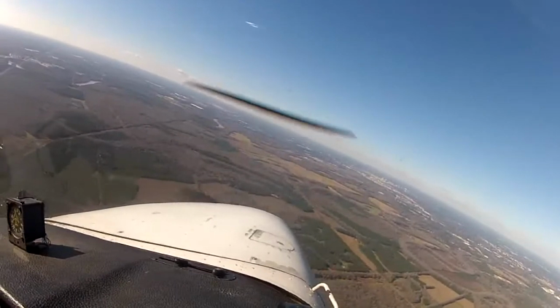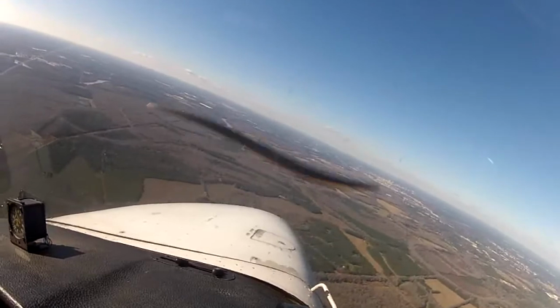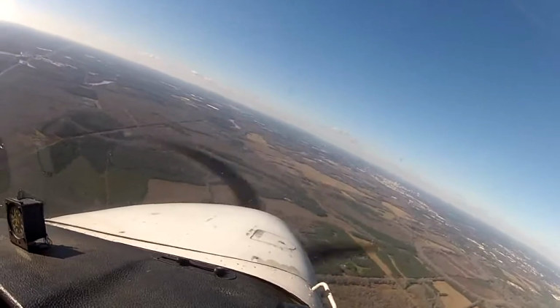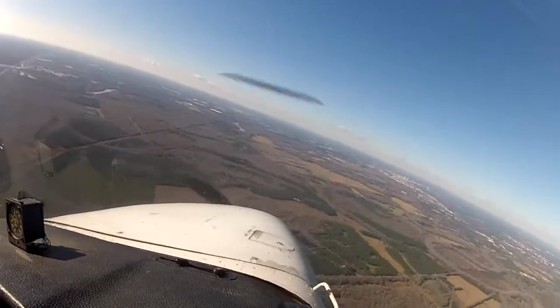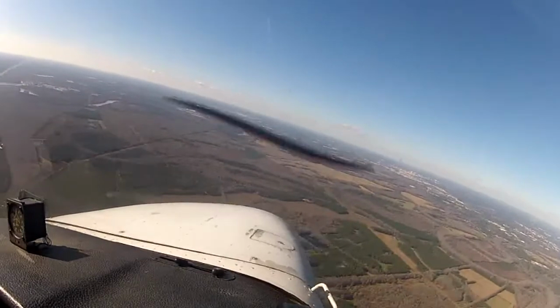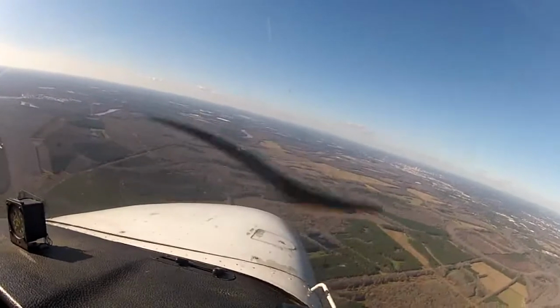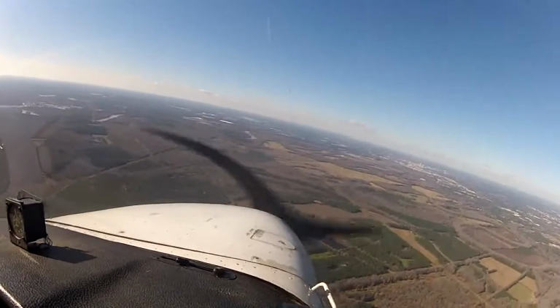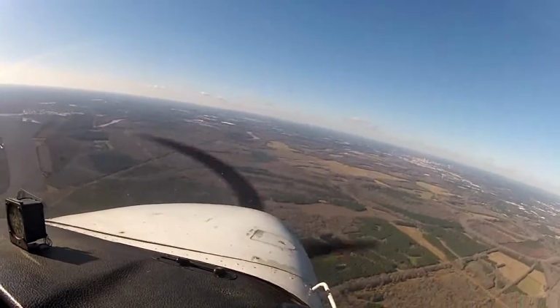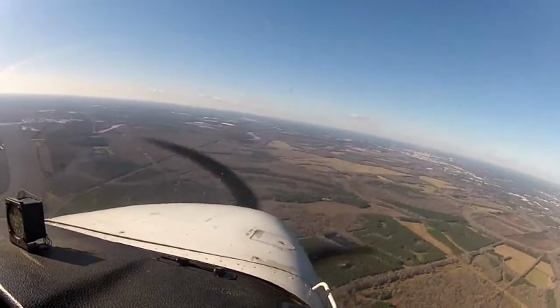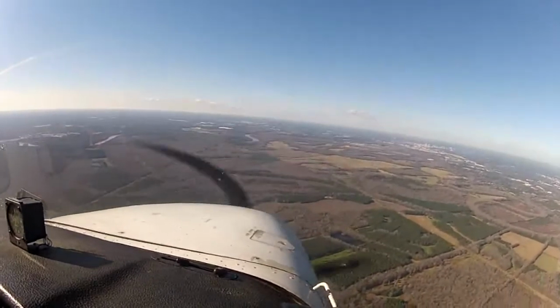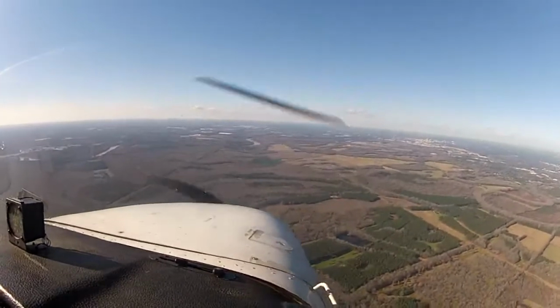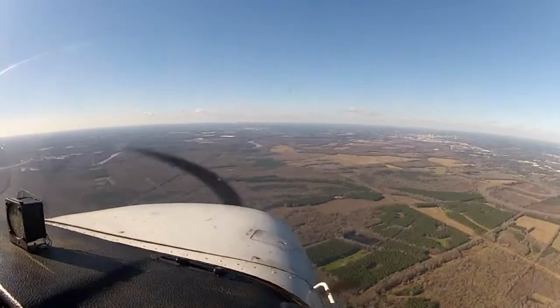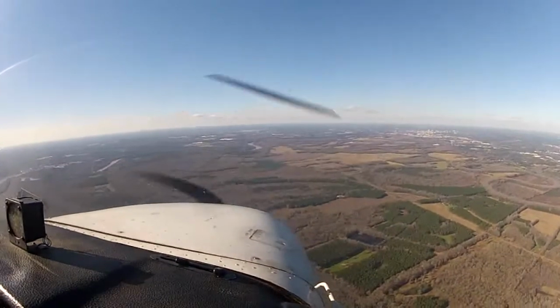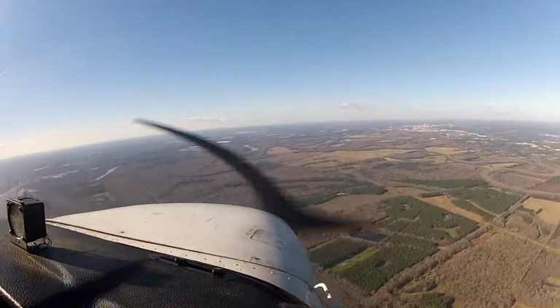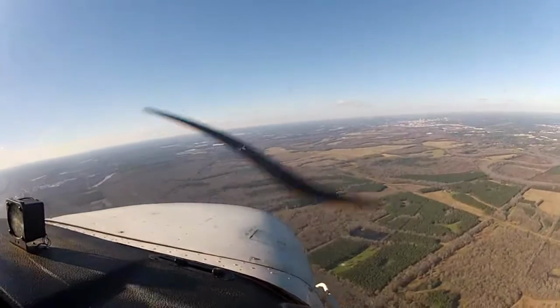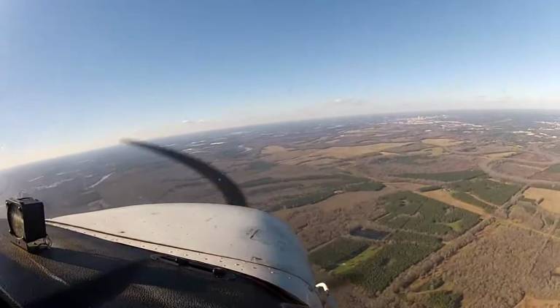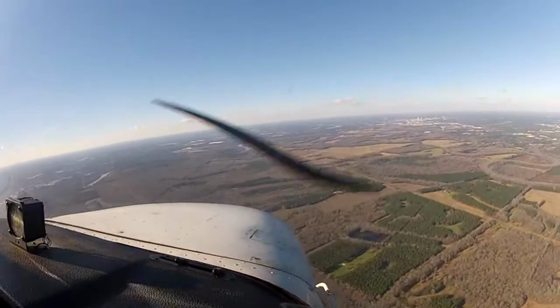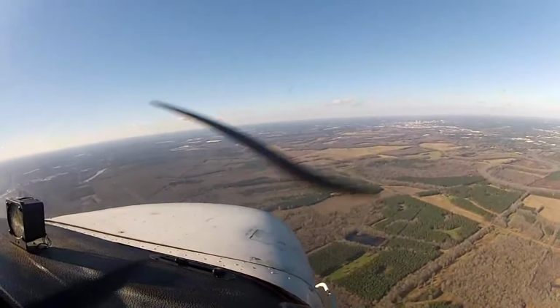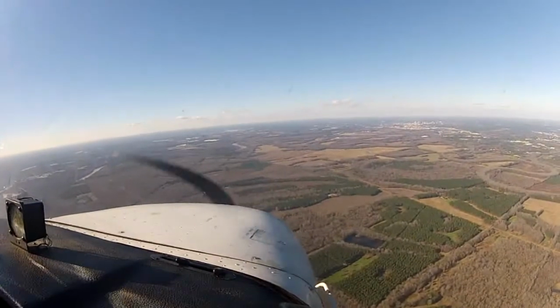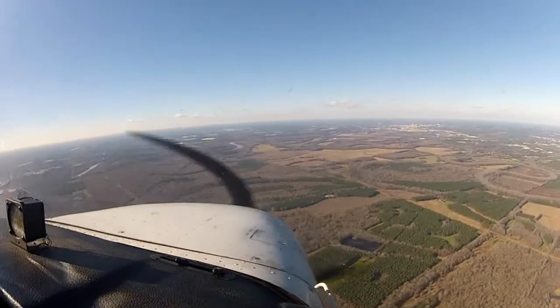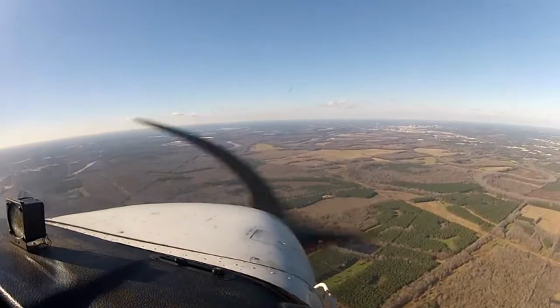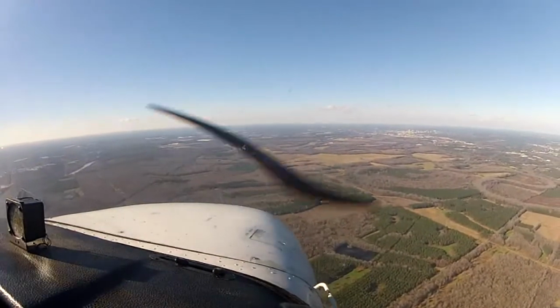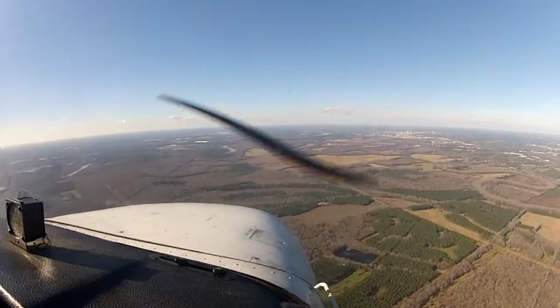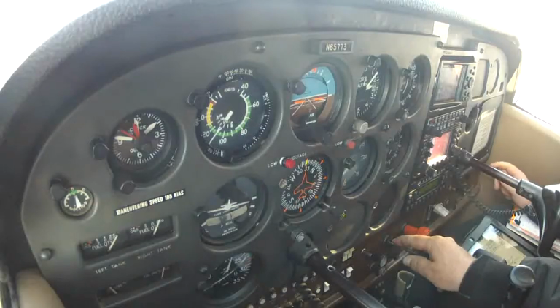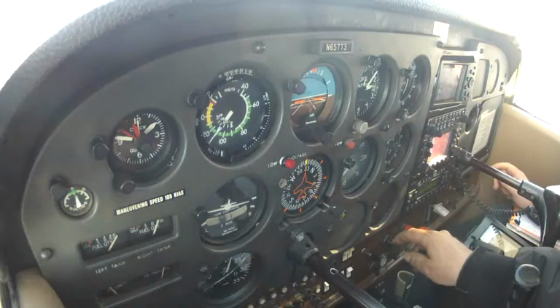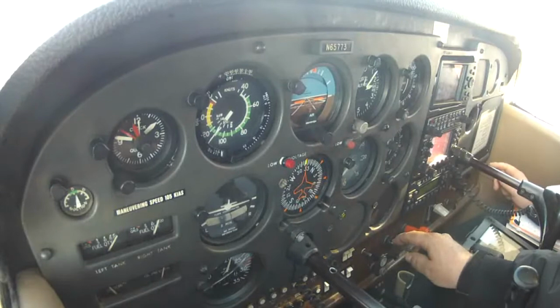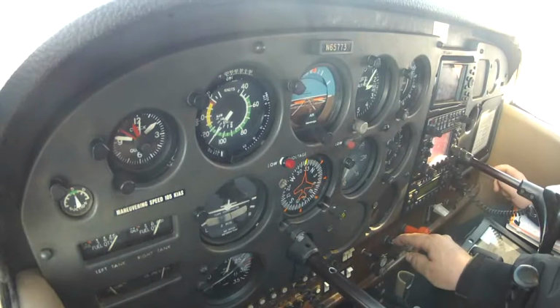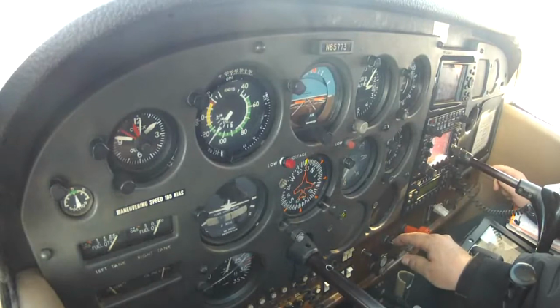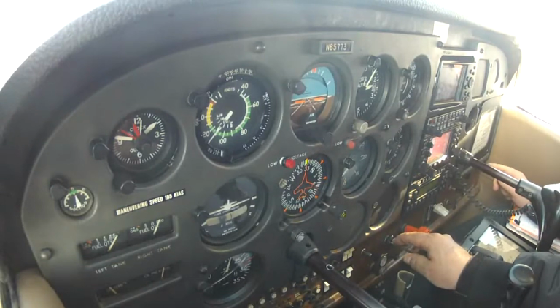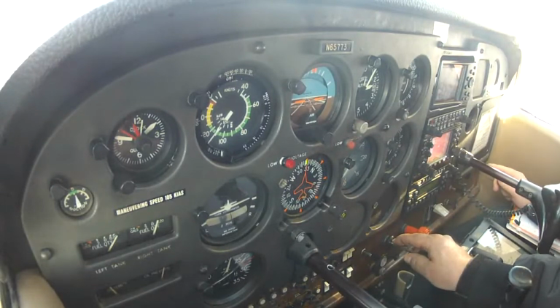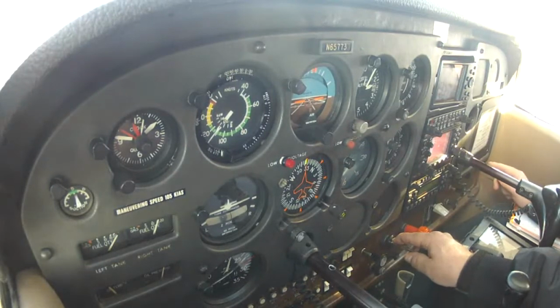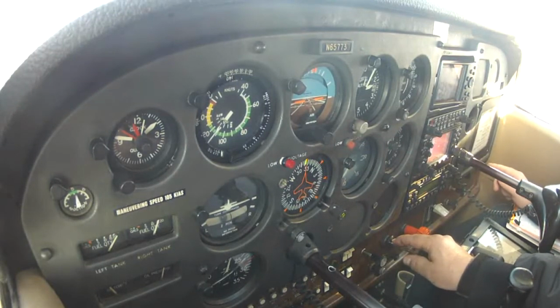1,800 till established, cleared for the approach, November 773. 9-3-9-36, turn right heading 0-5-0. AC 49-43, verify reducing speed to 2-1-0.